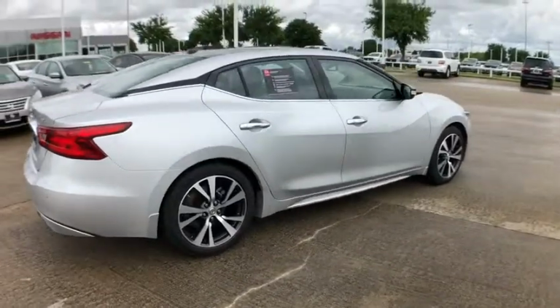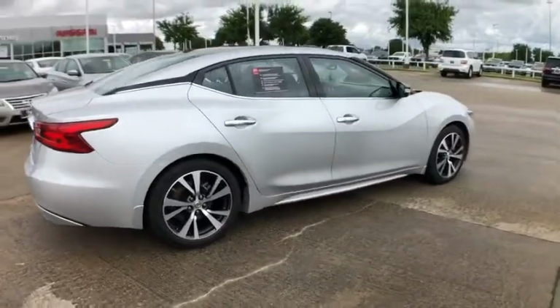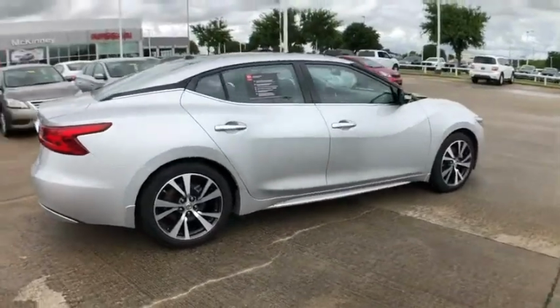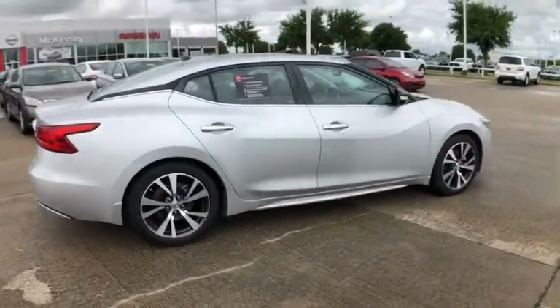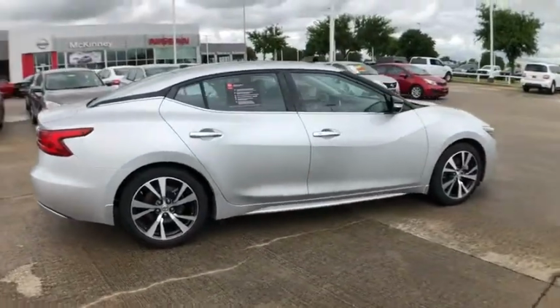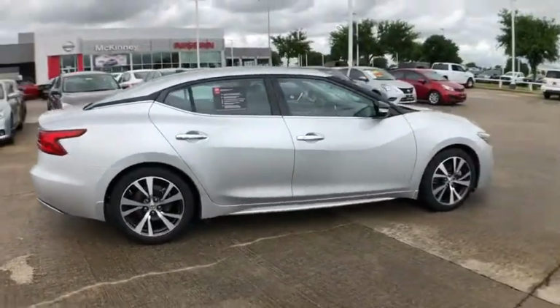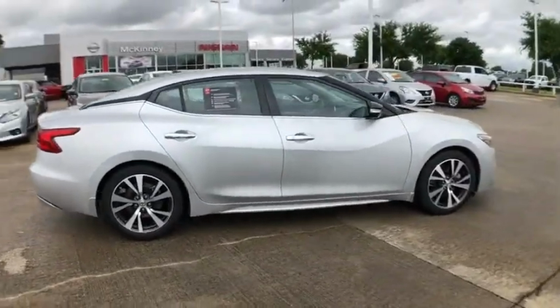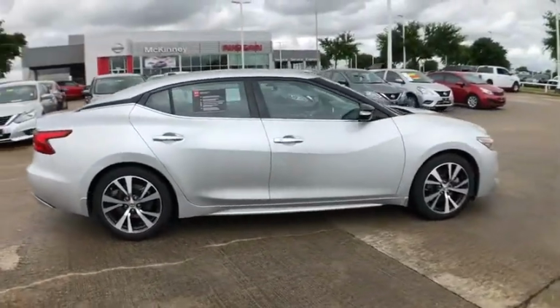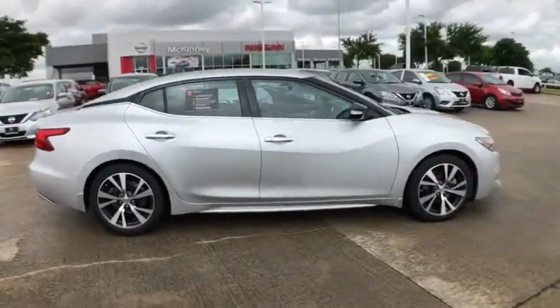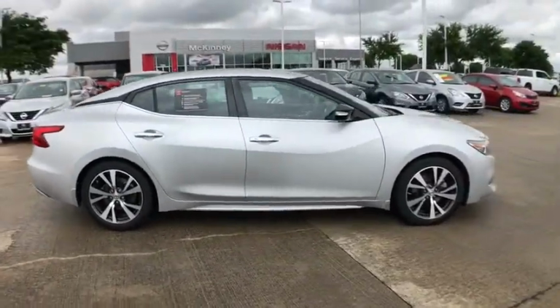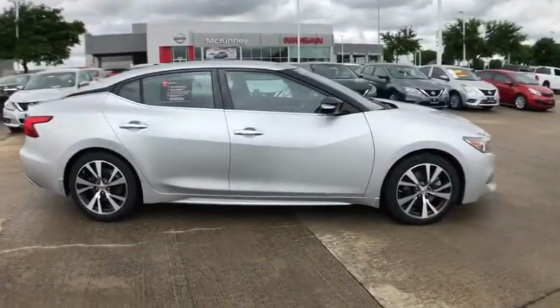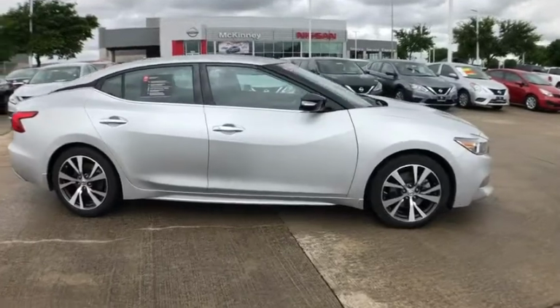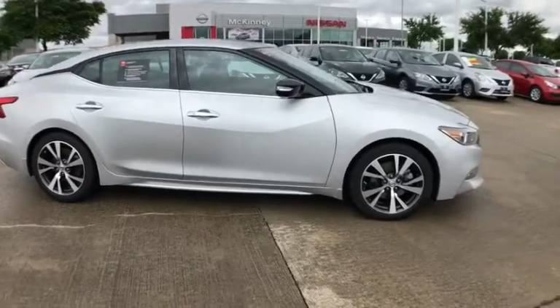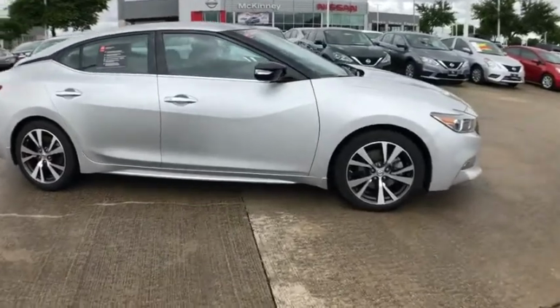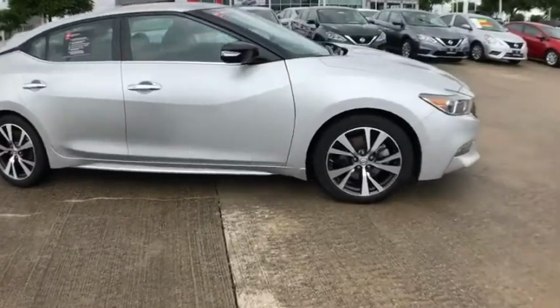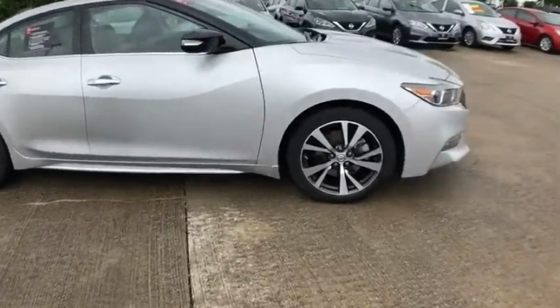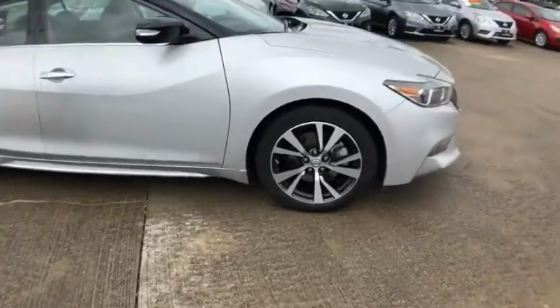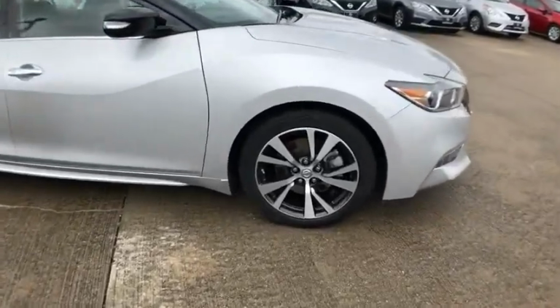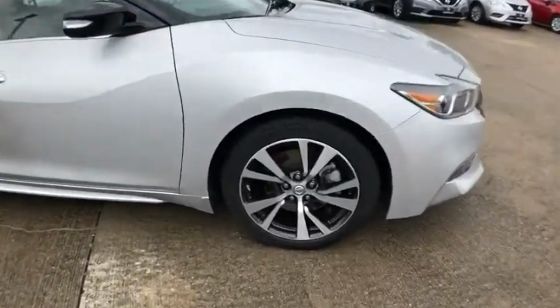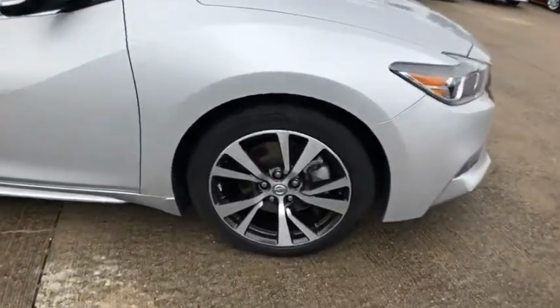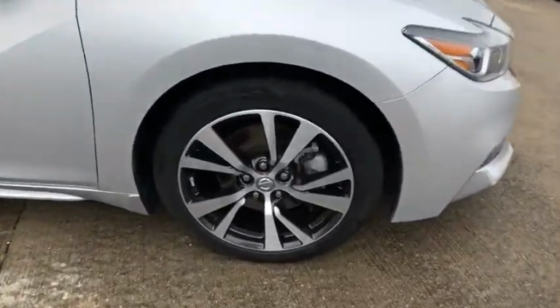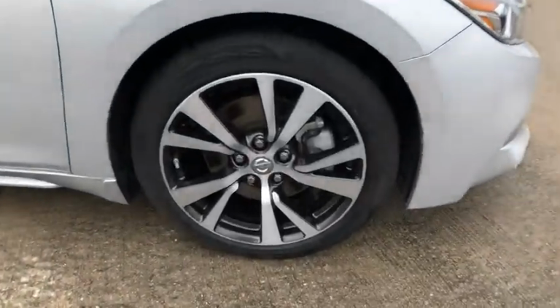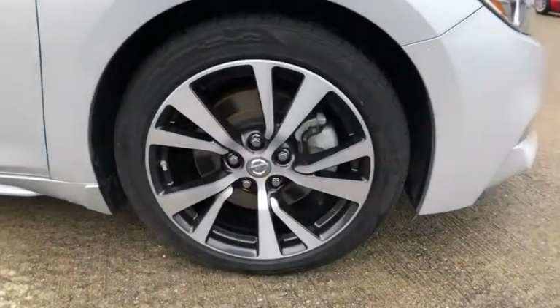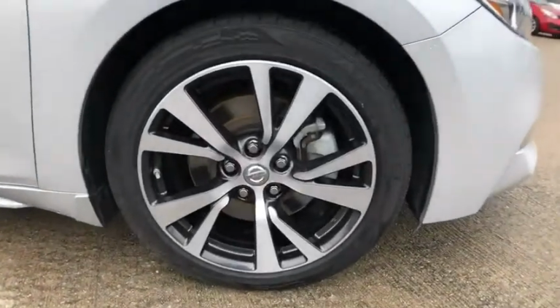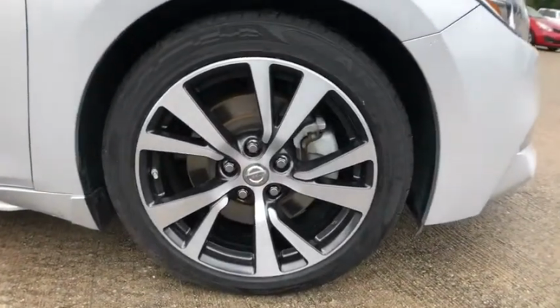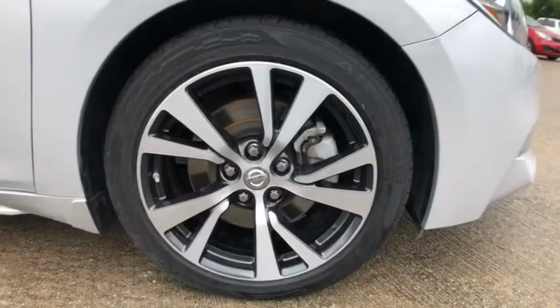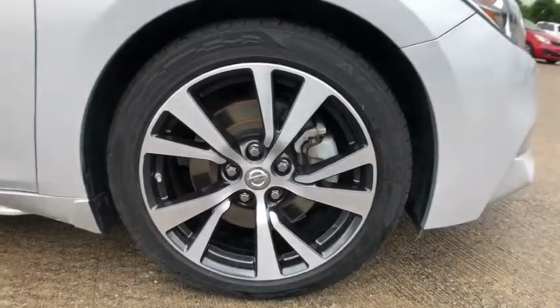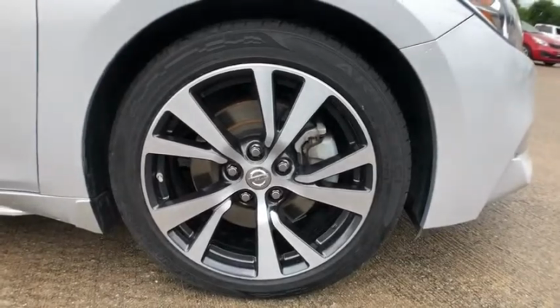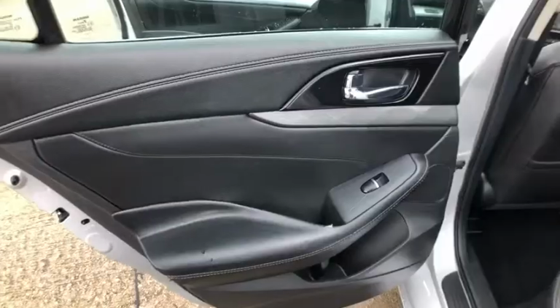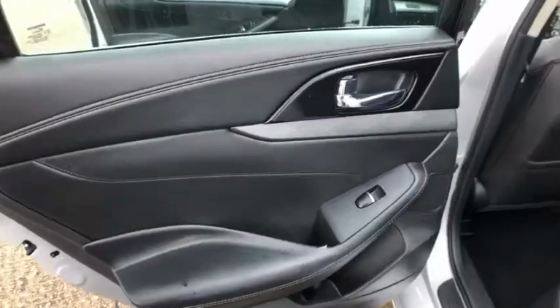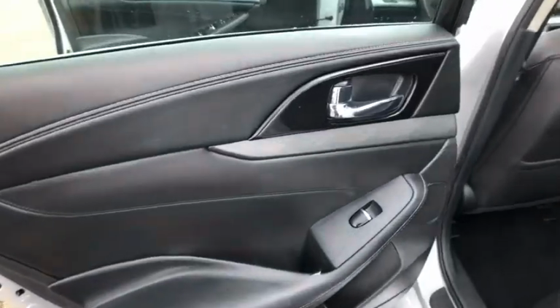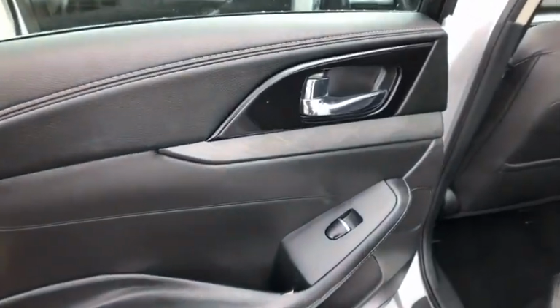This vehicle has less than 40,000 miles. Here are some of this vehicle's great options: Bose sound system, backup camera, power passenger seat, navigation system, traction control.